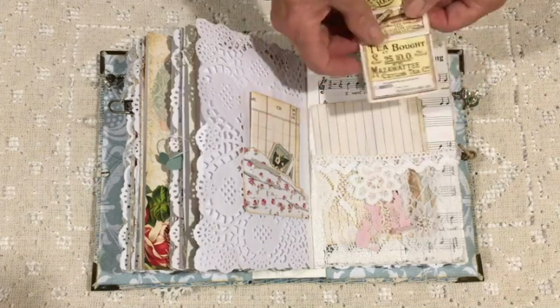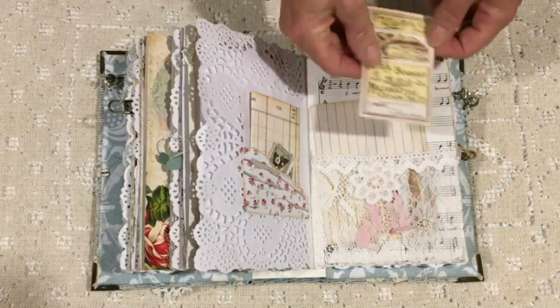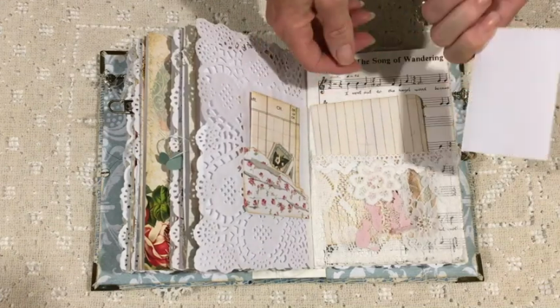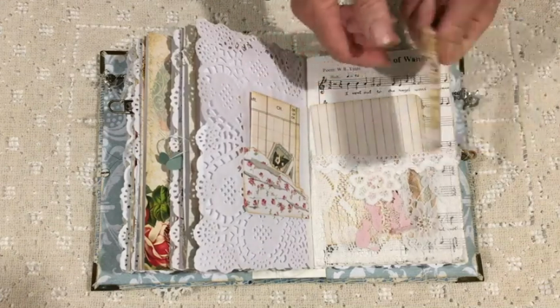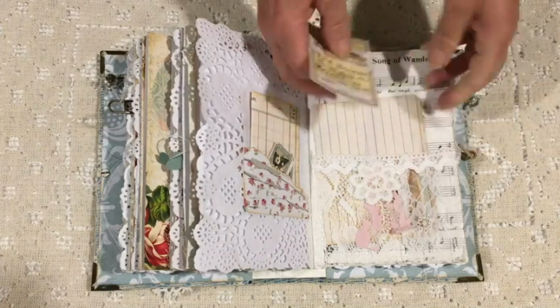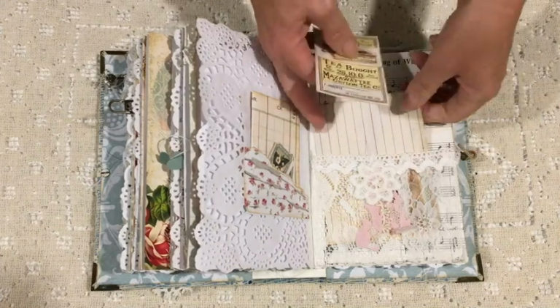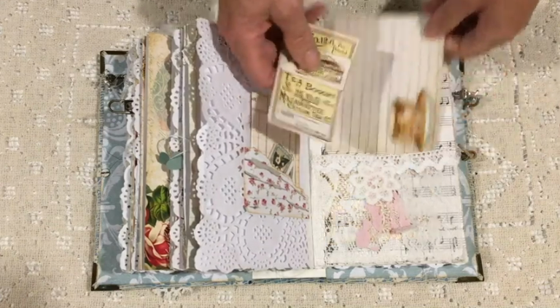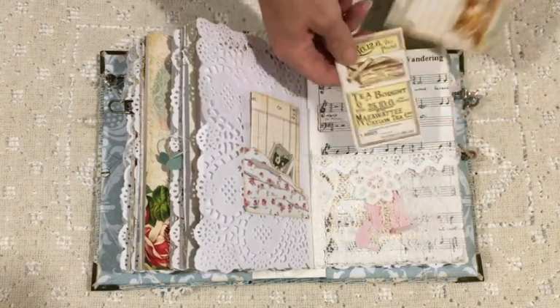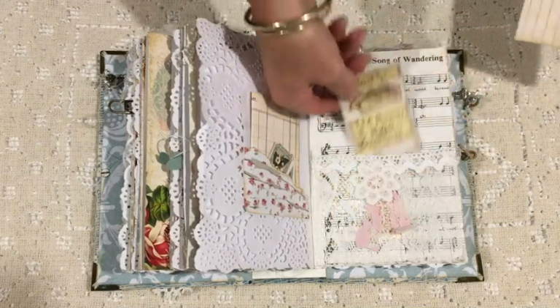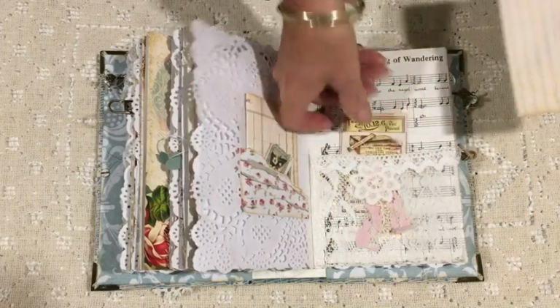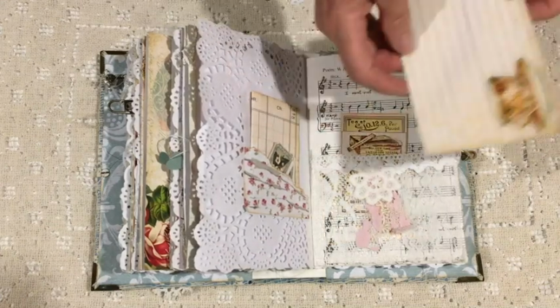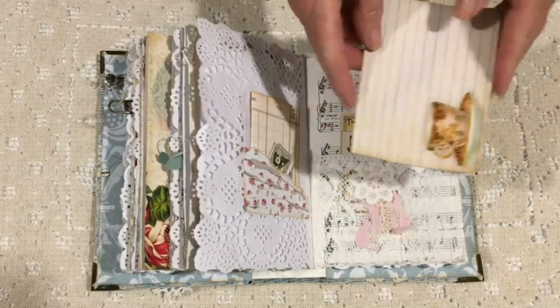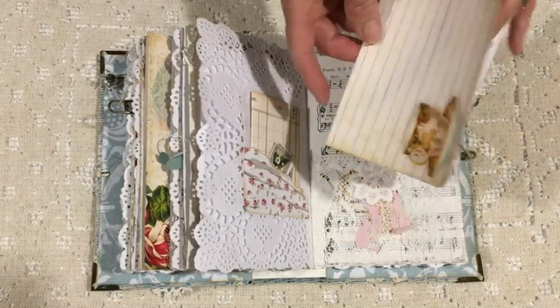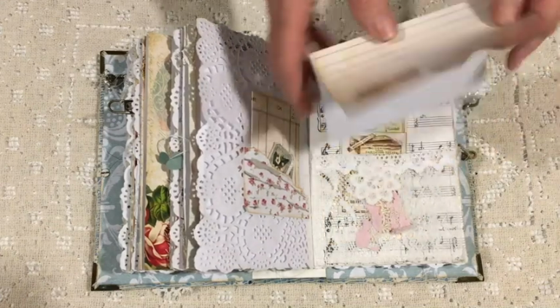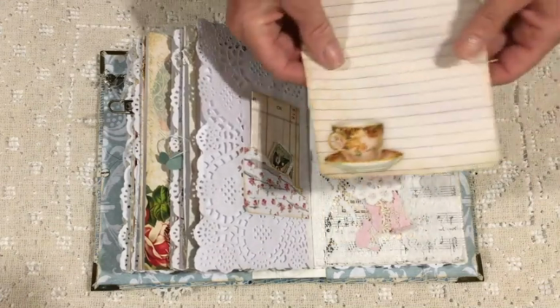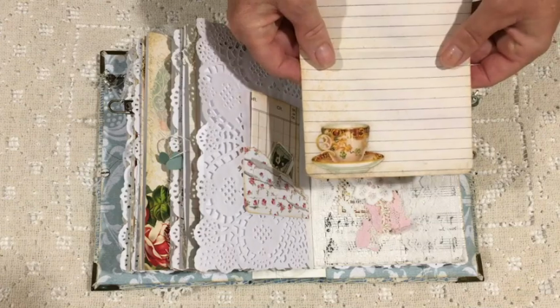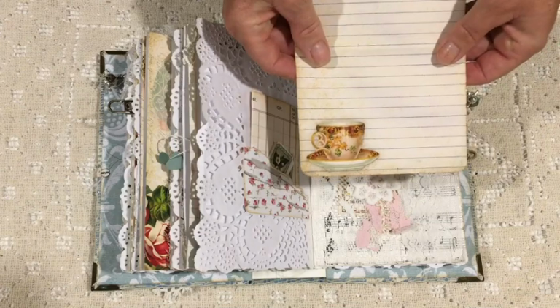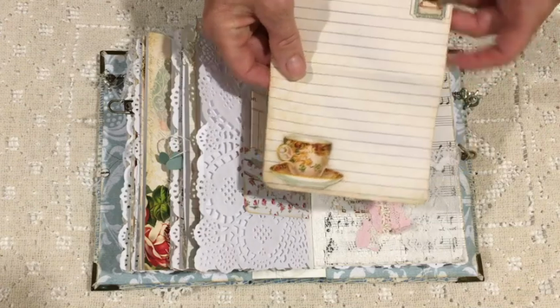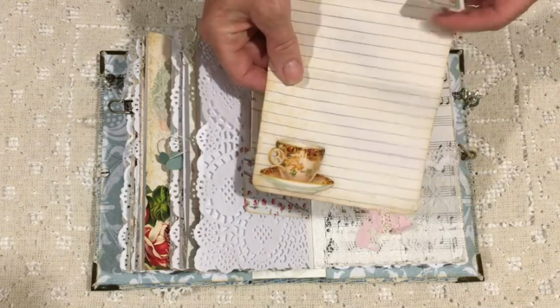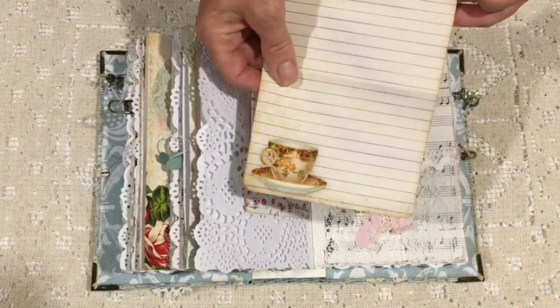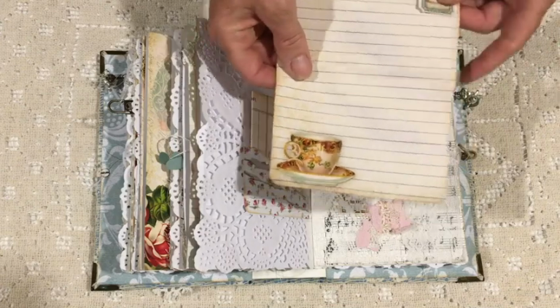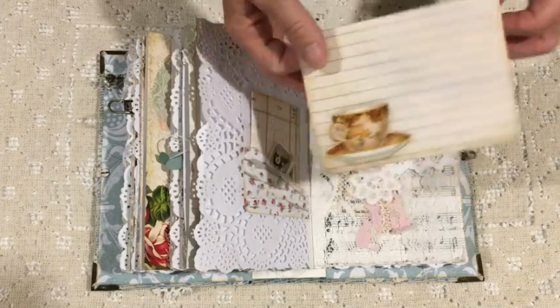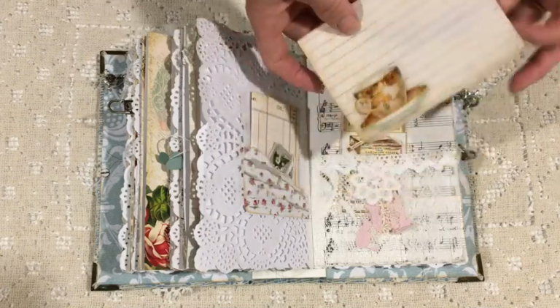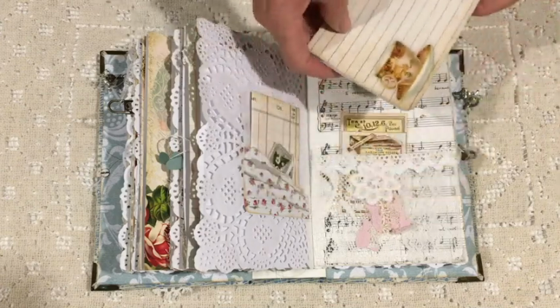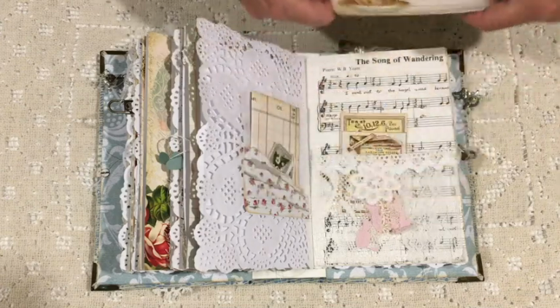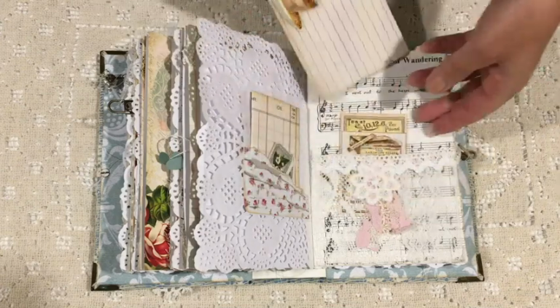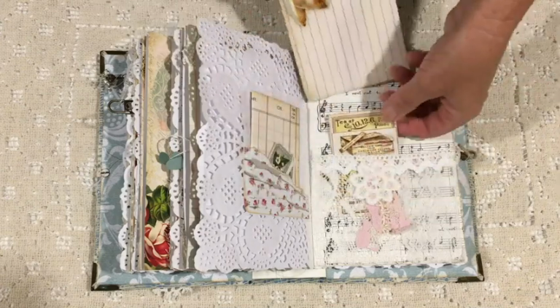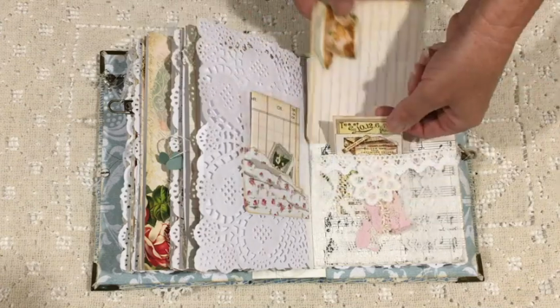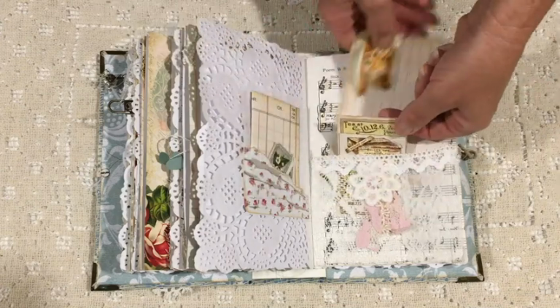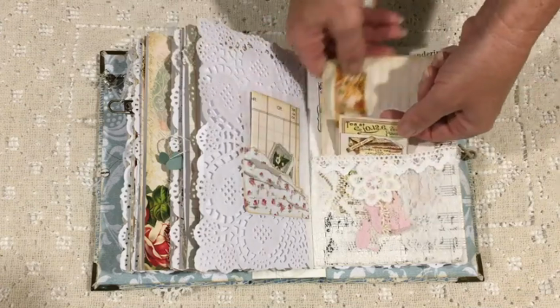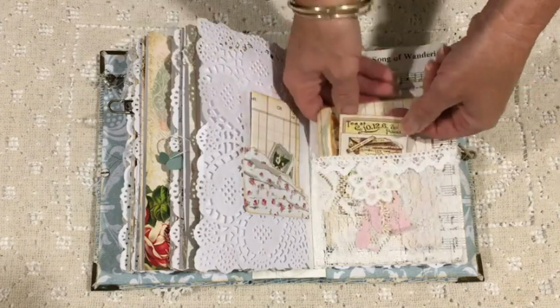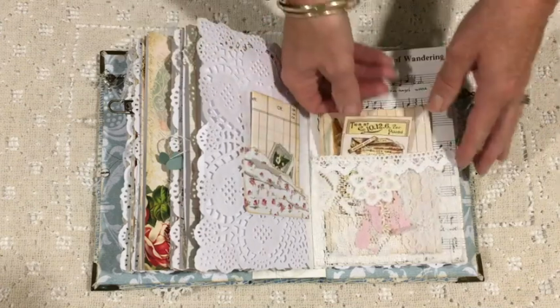It's a little card from the kit — the other side of the lined page which I cut down to make into added journaling space.